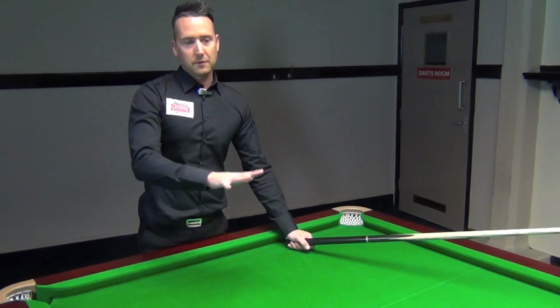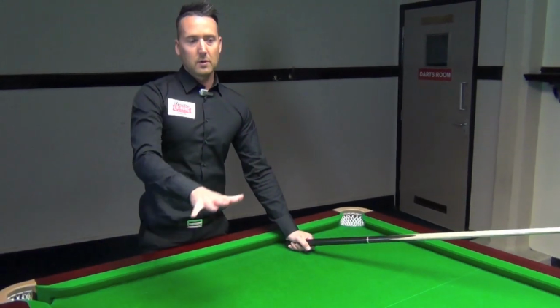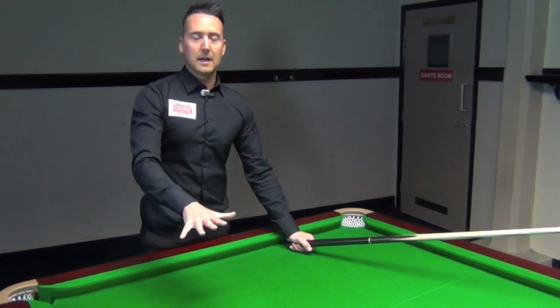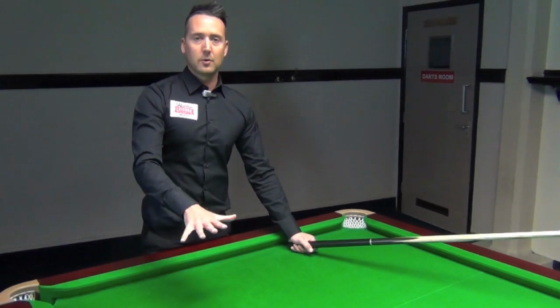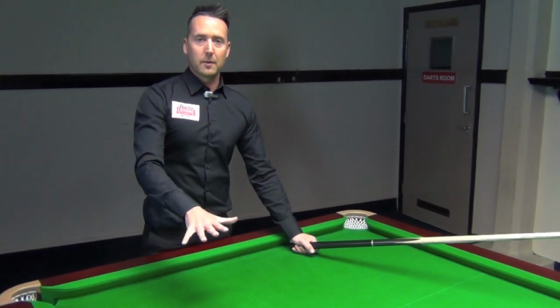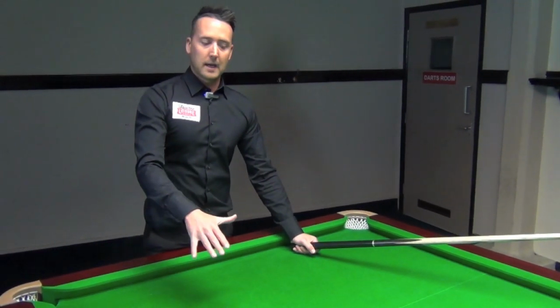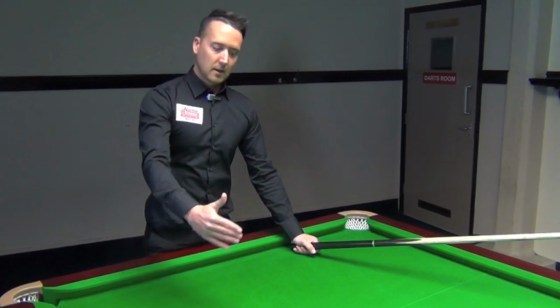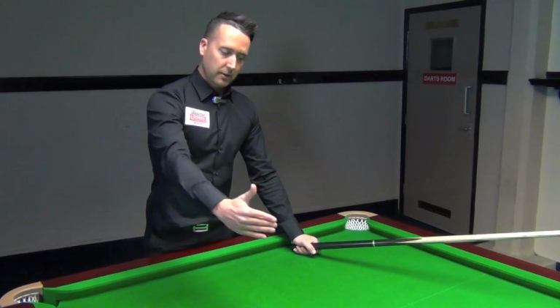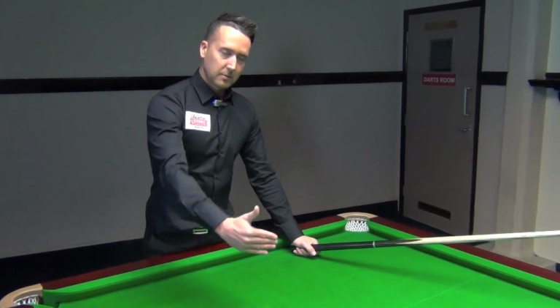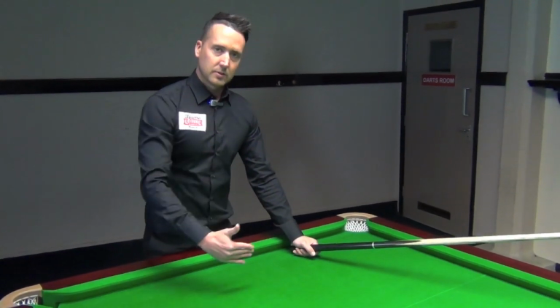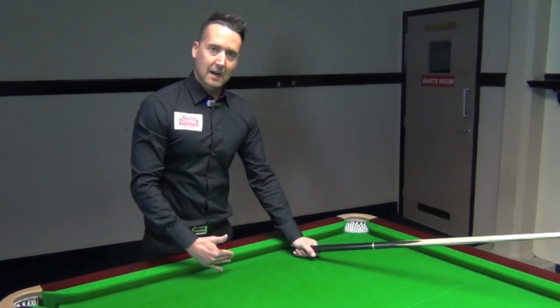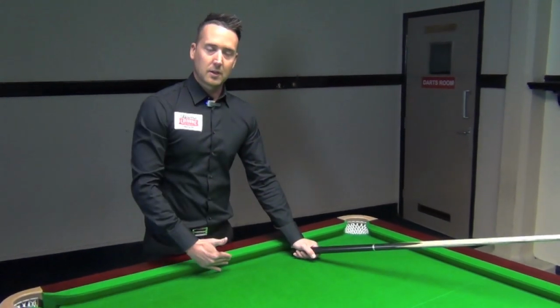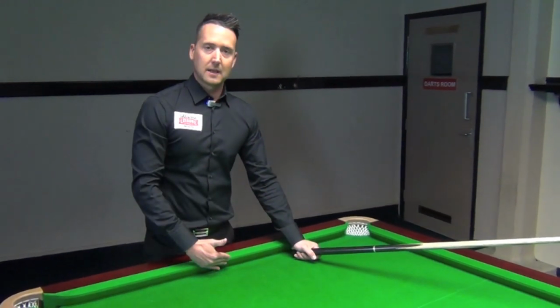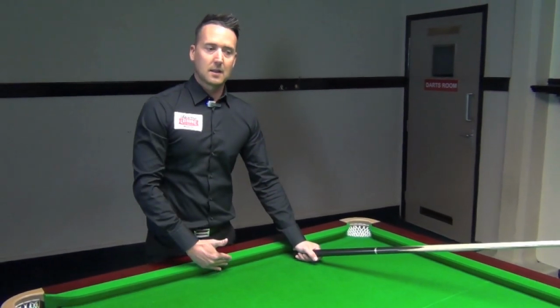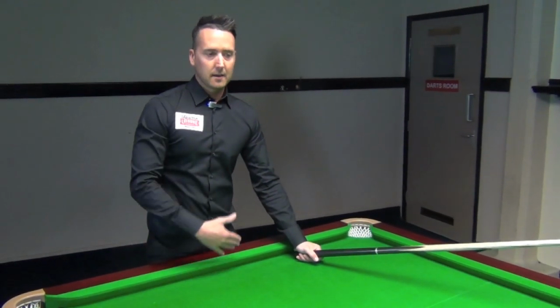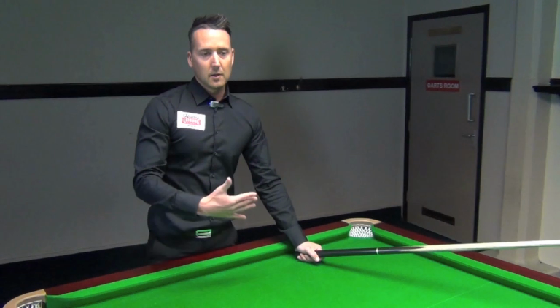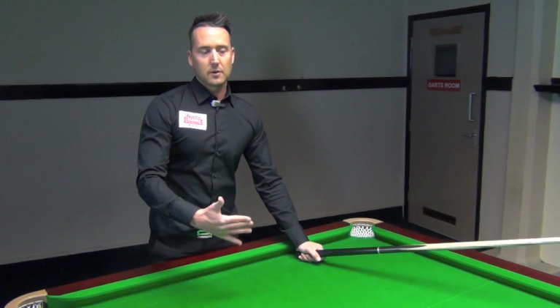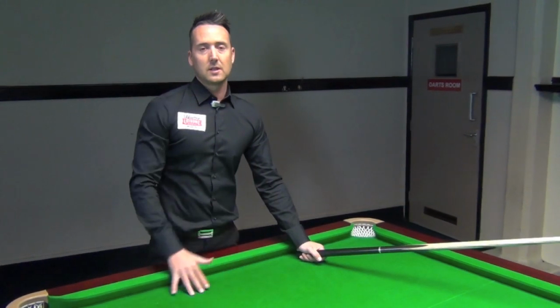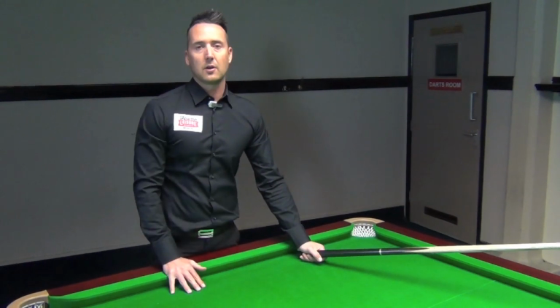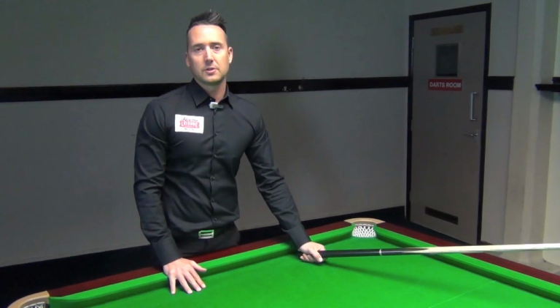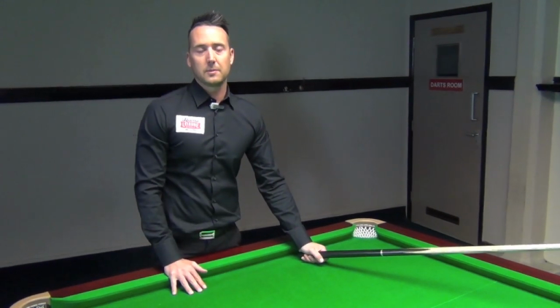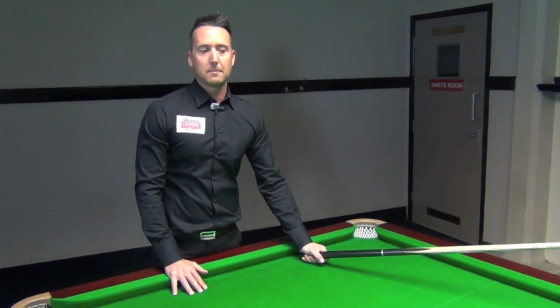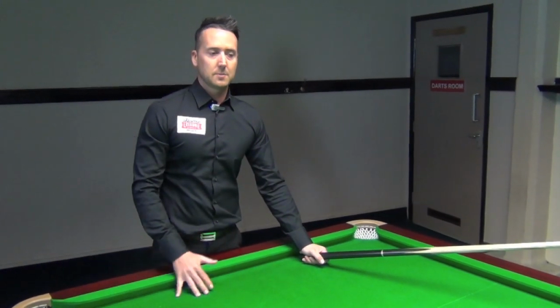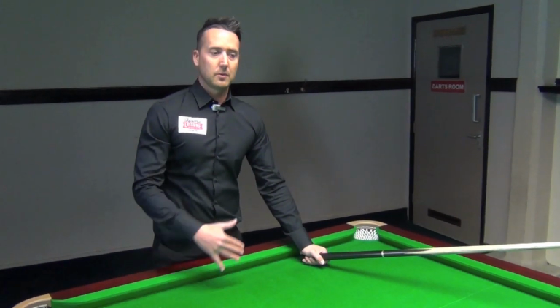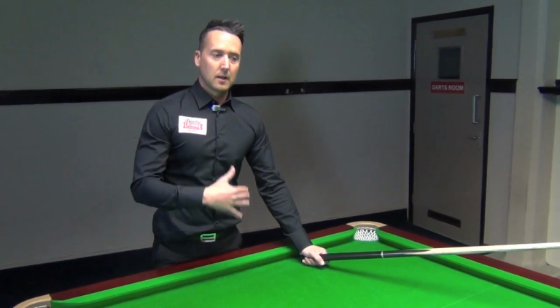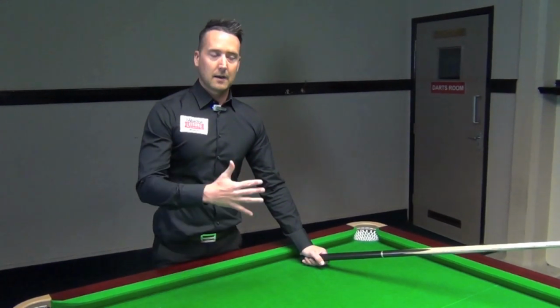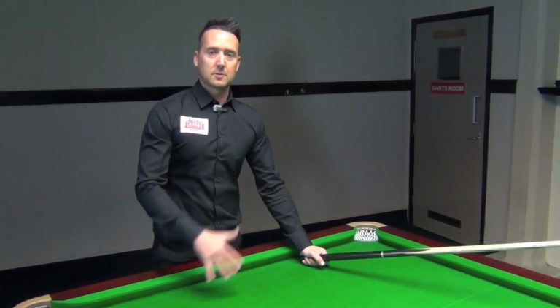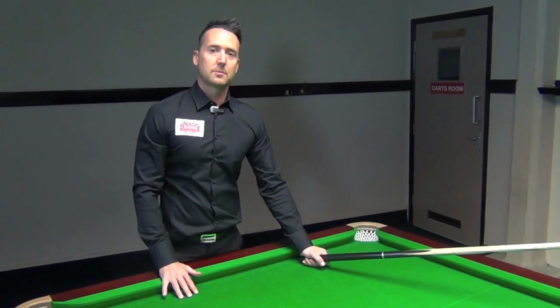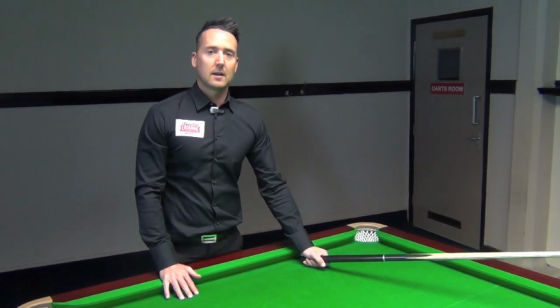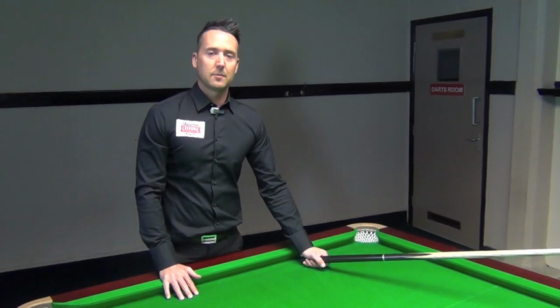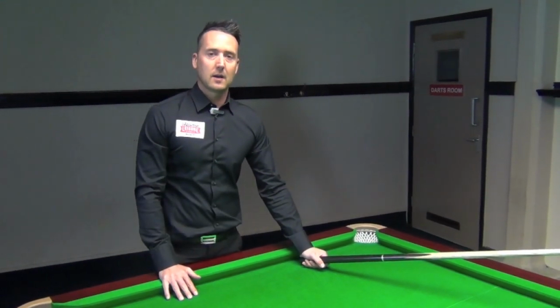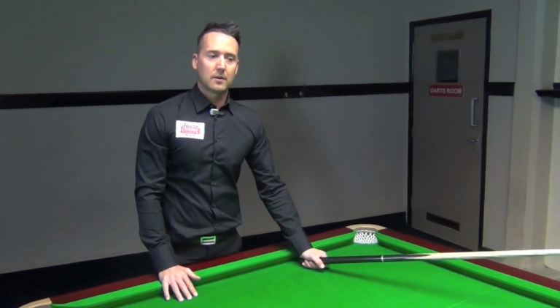So if you want to make a ball from the break, three balls have to come past the line, which obviously encourages people to smash the break and hit it hard.